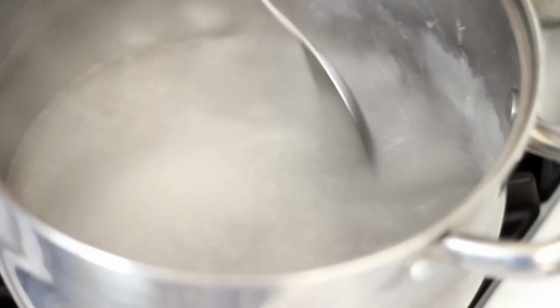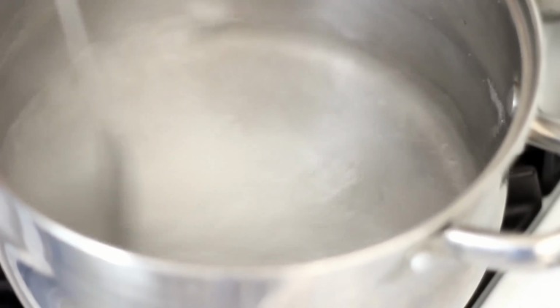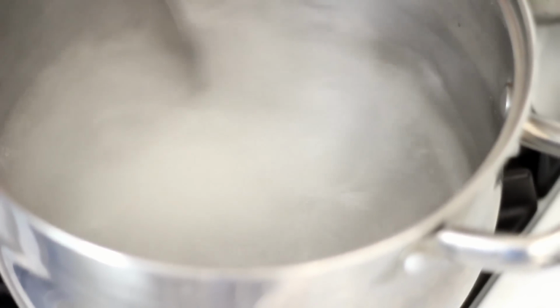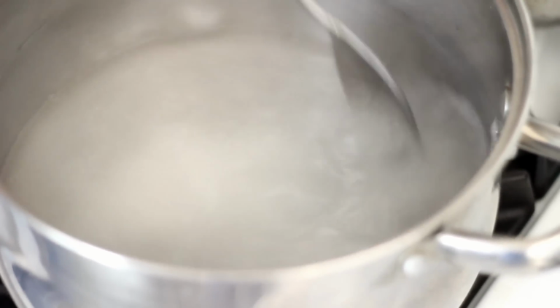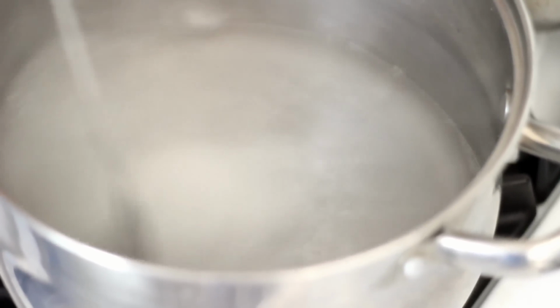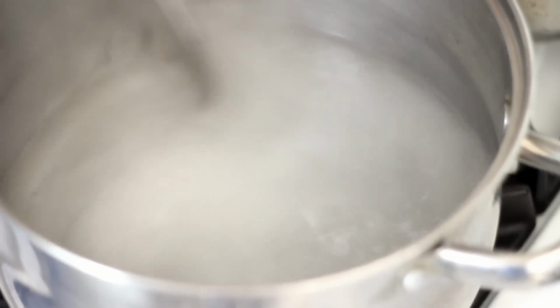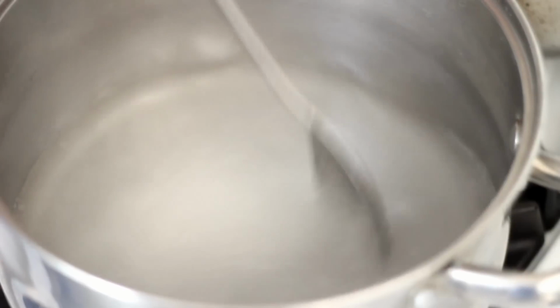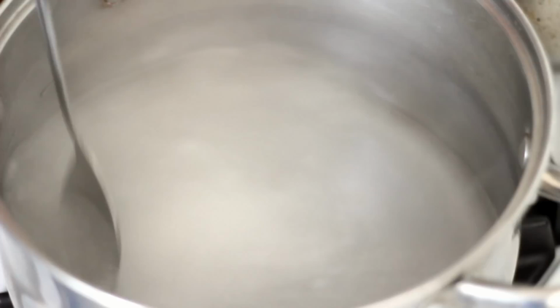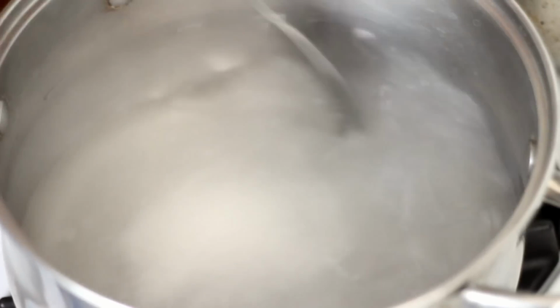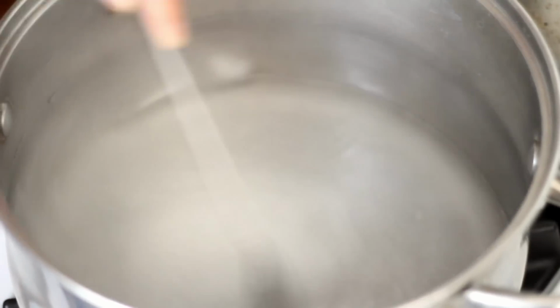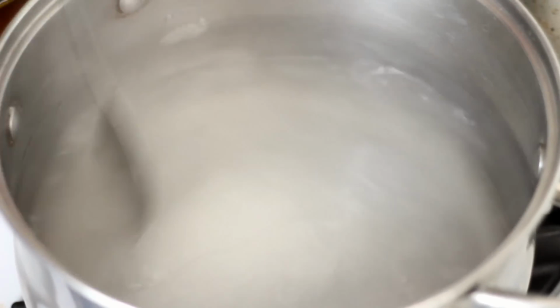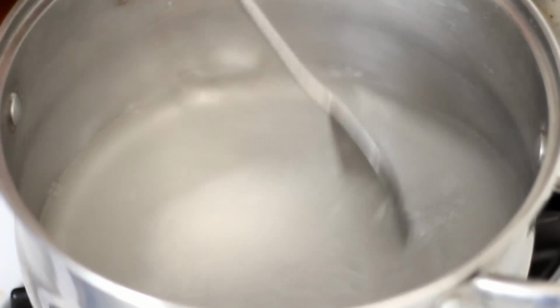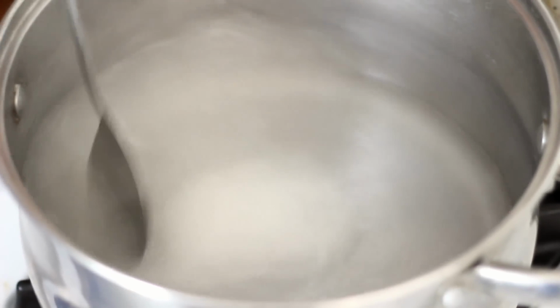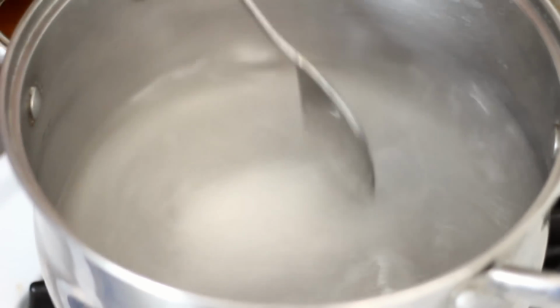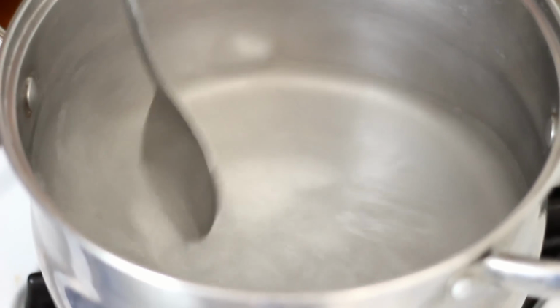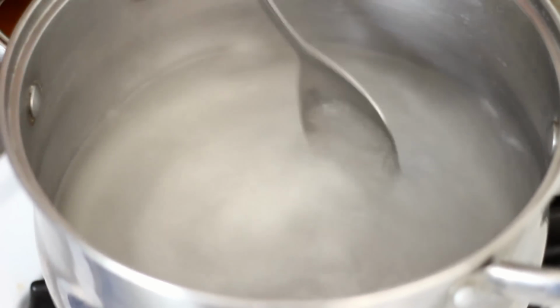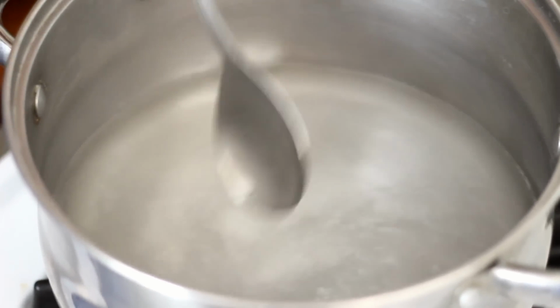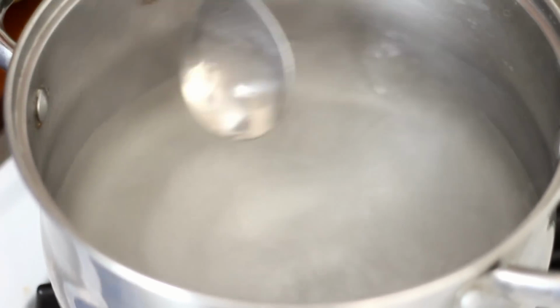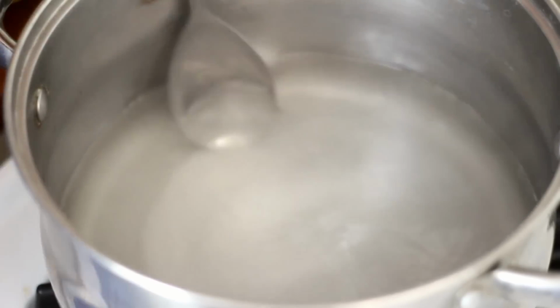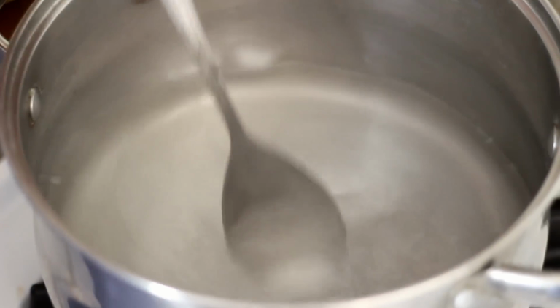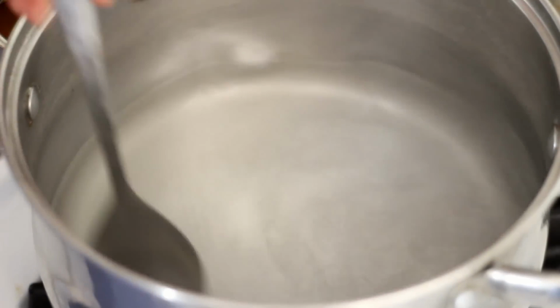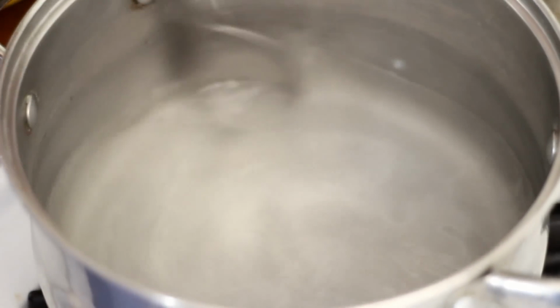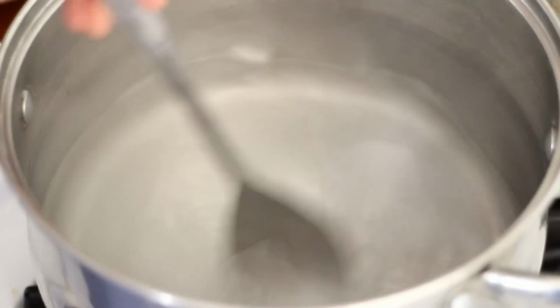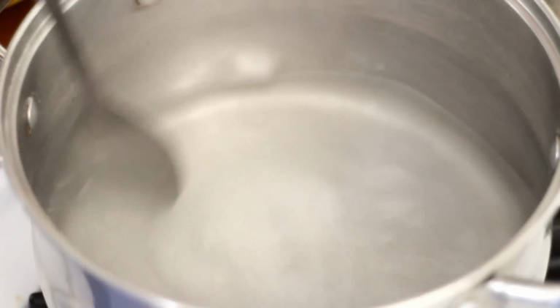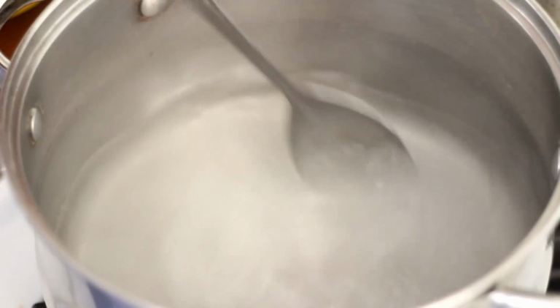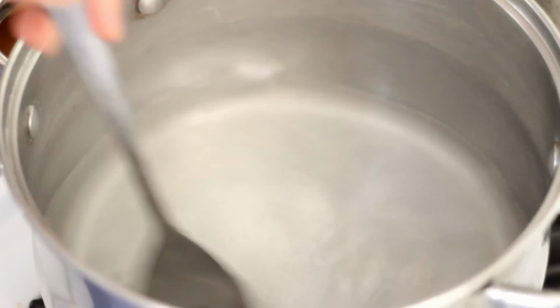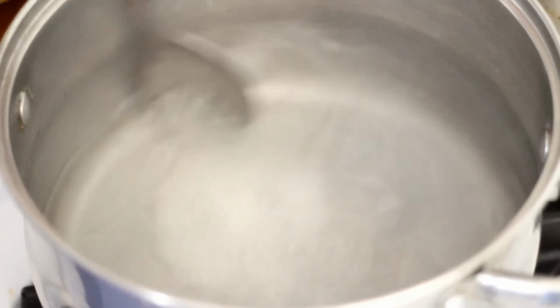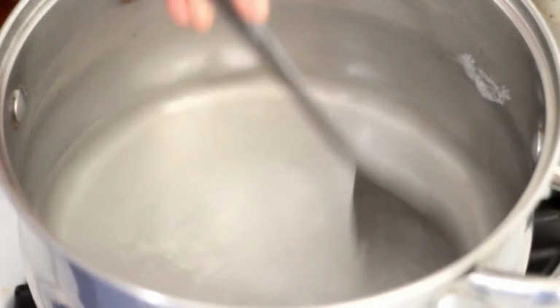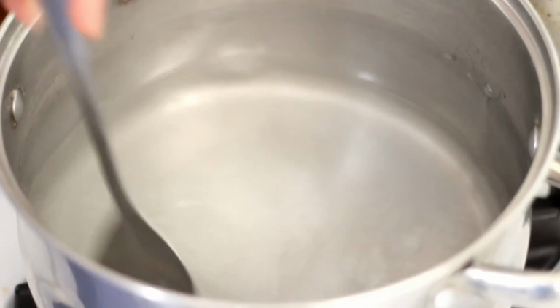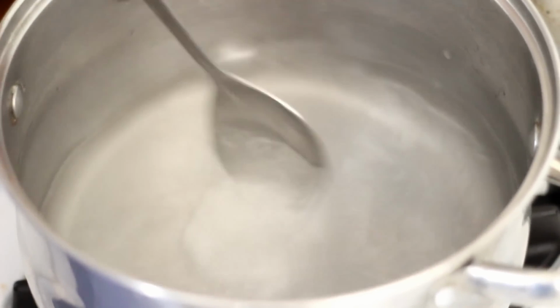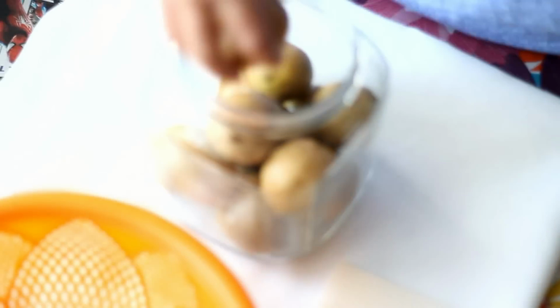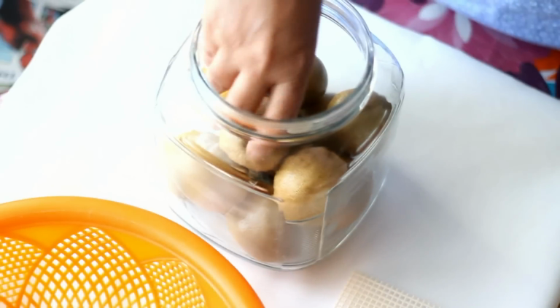Mix and bring to a boil. If you can't find sea salt, you can also use other kinds of salt. Once it has dissolved in the water, remove from heat and let it cool for about 15 minutes.